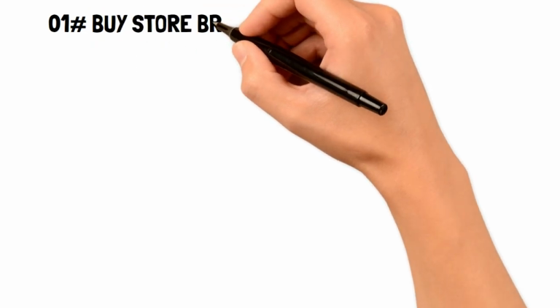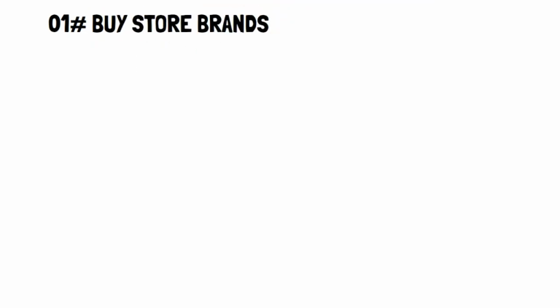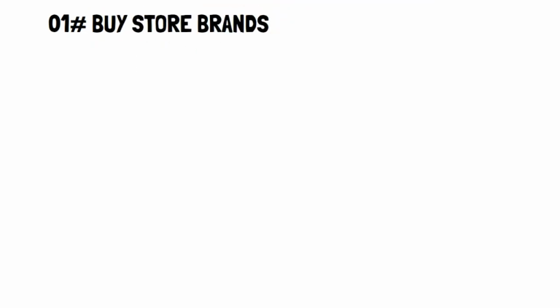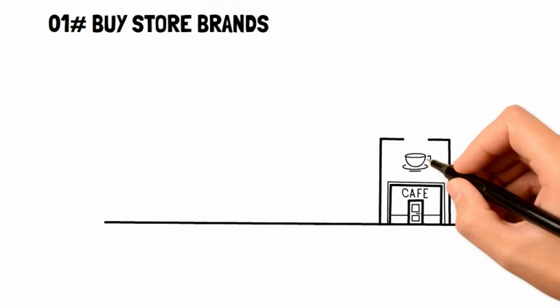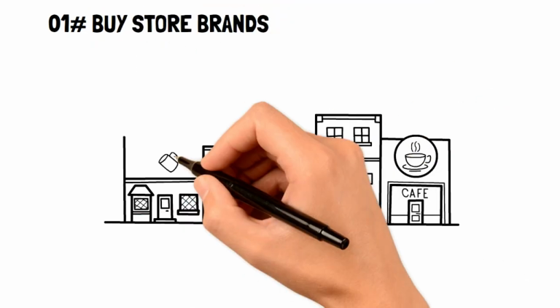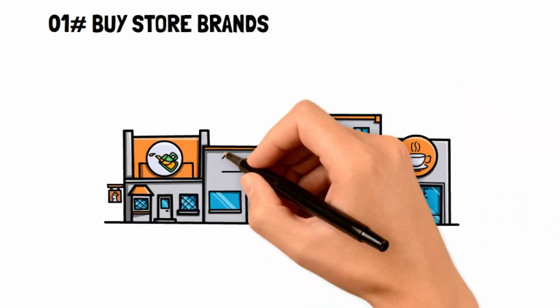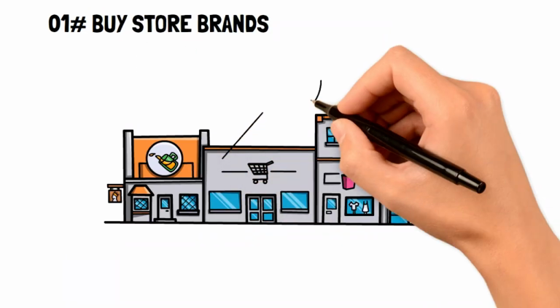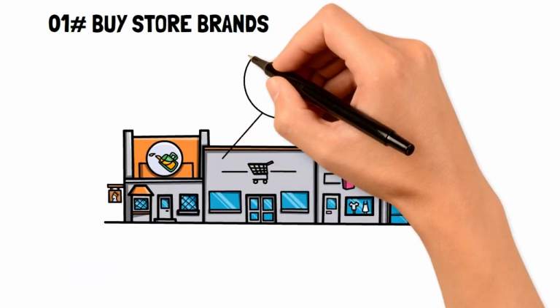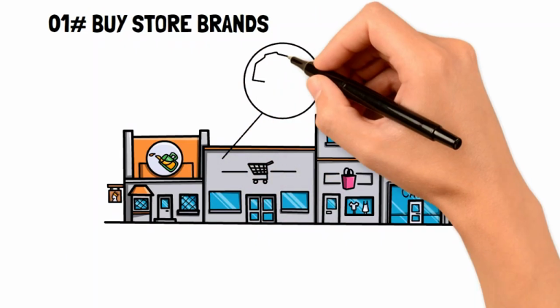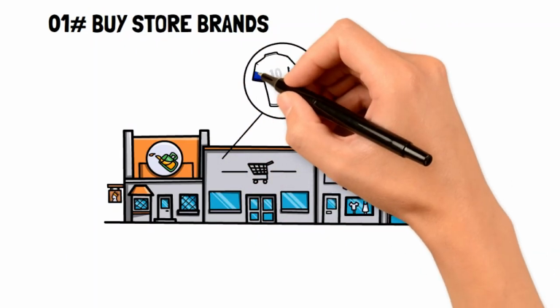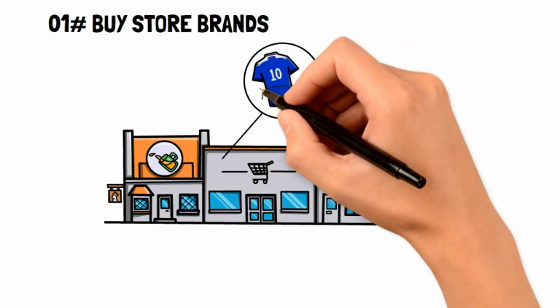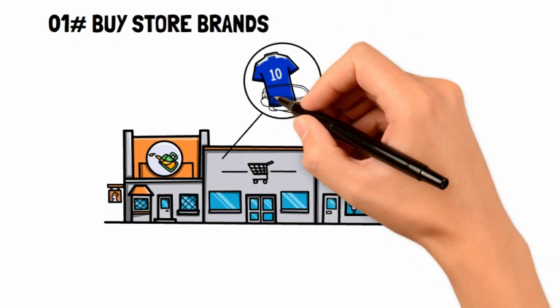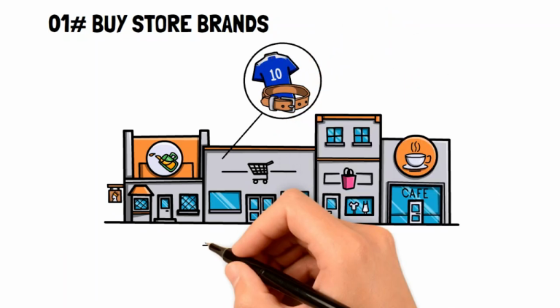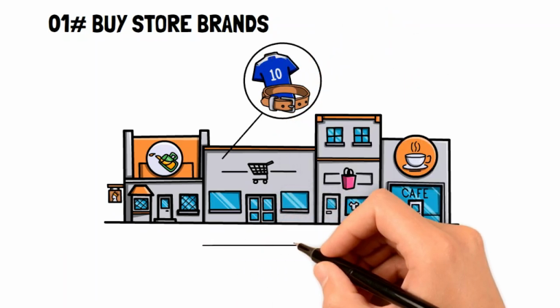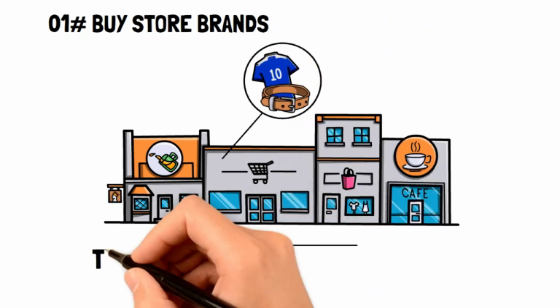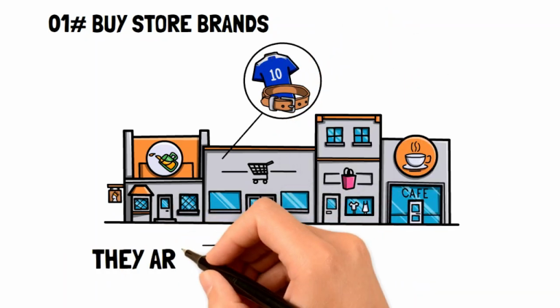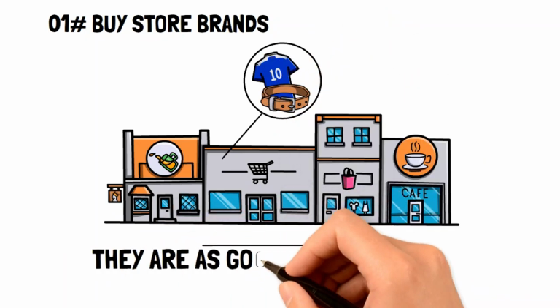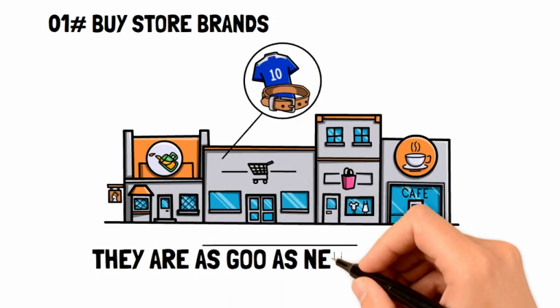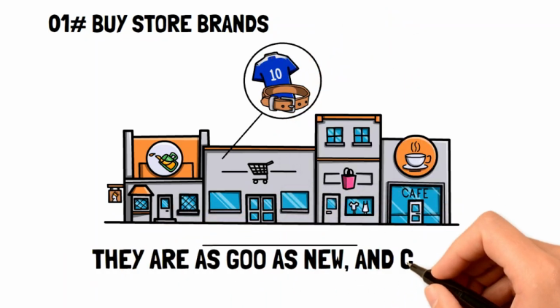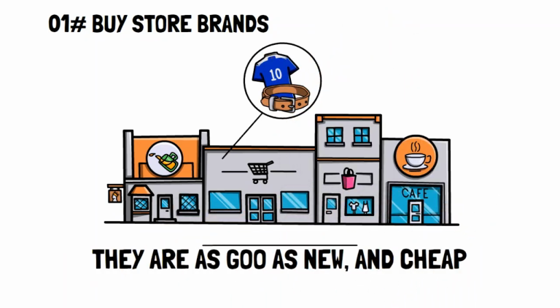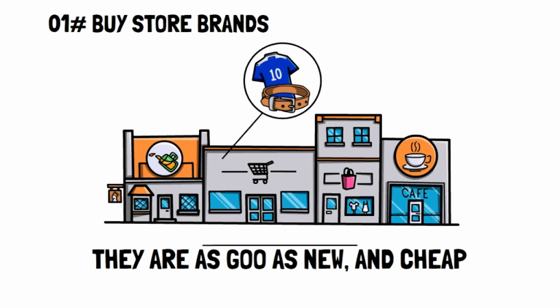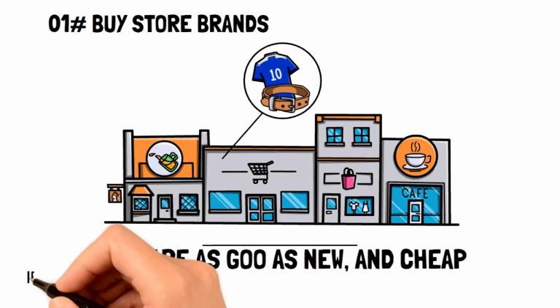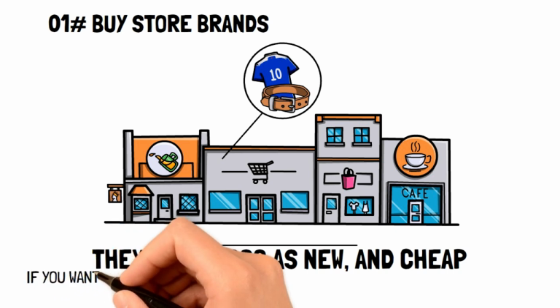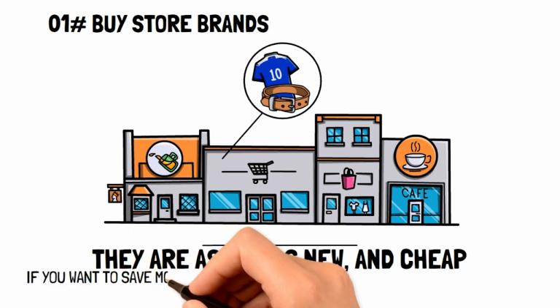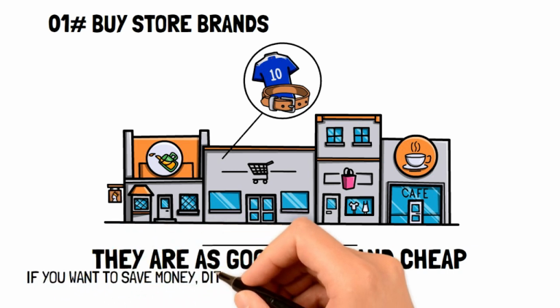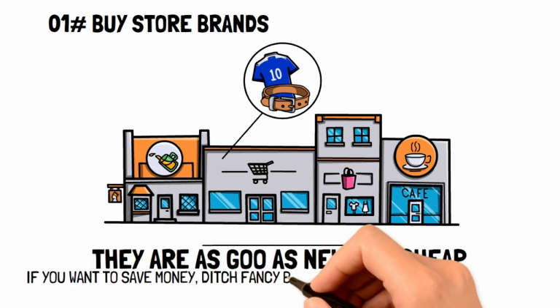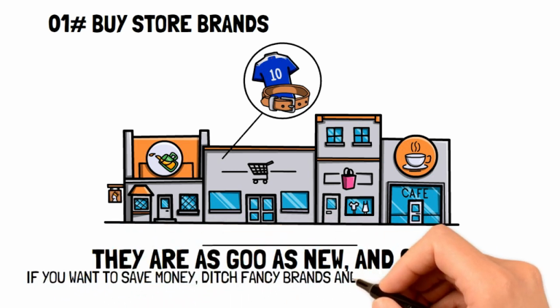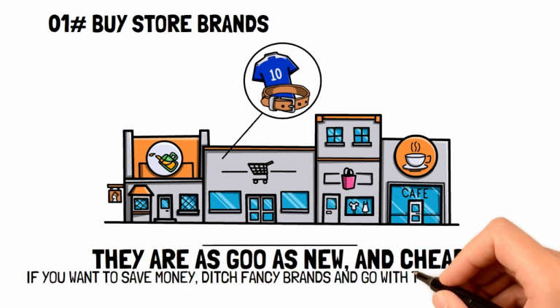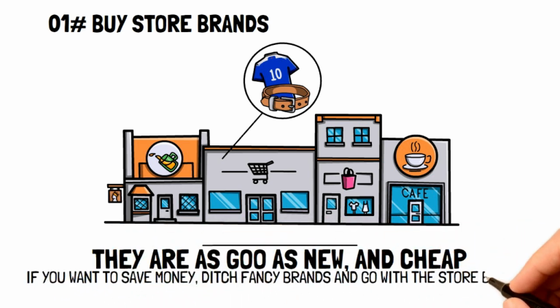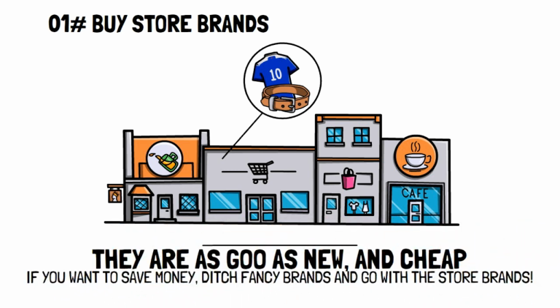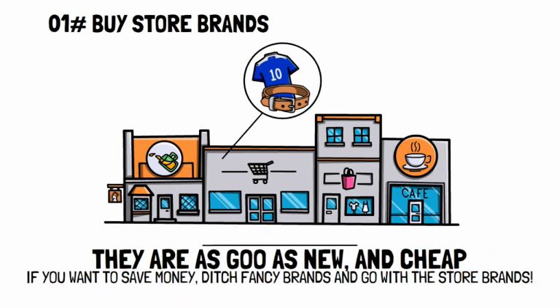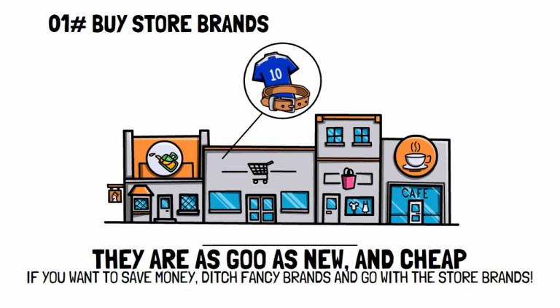Buy store brands. Store brands are usually the most inexpensive brand sold at a specific store. The thing is, store brand items are usually just as good as the branded items, but for a much cheaper price. If you're looking to save money with some practical frugal living hacks, then ditch the fancy brands and go with the store brand.